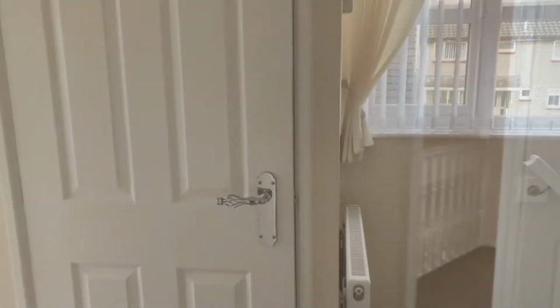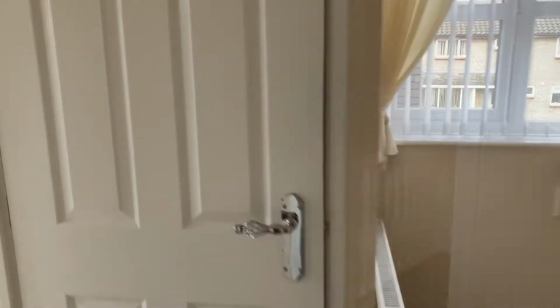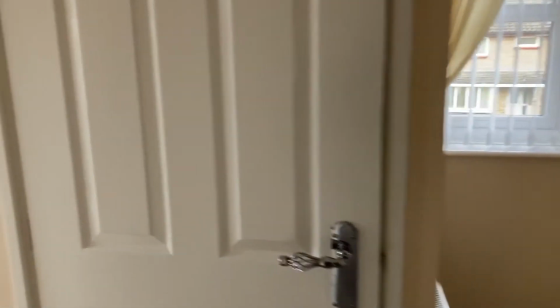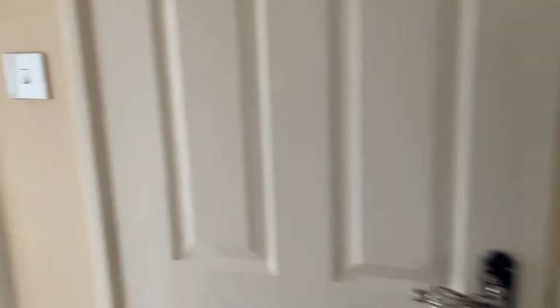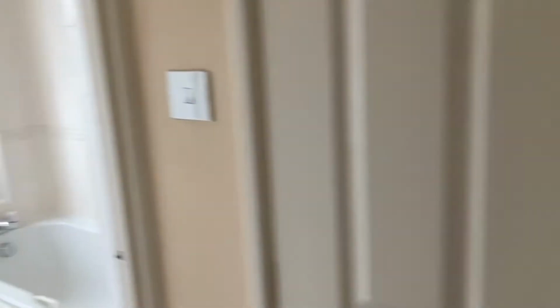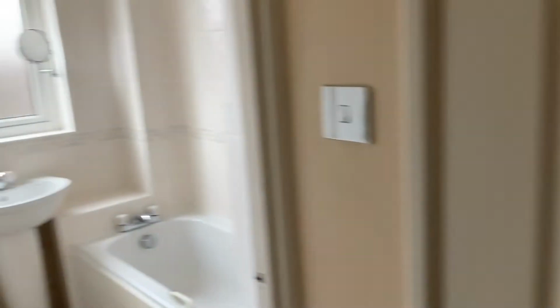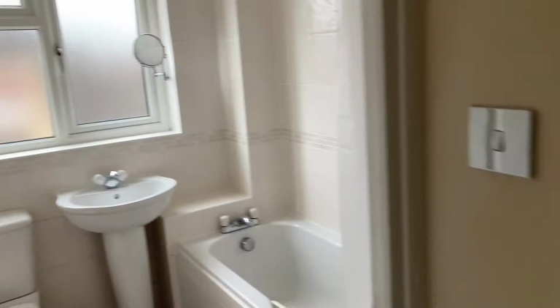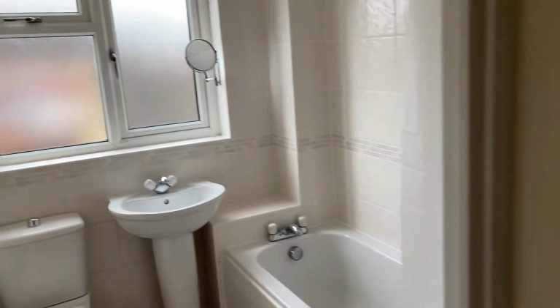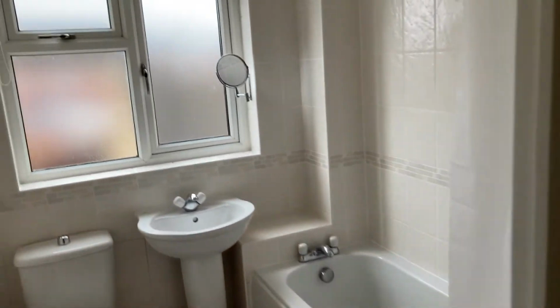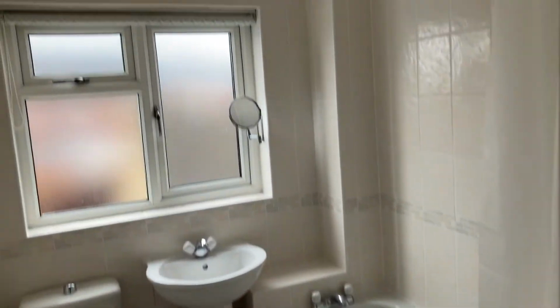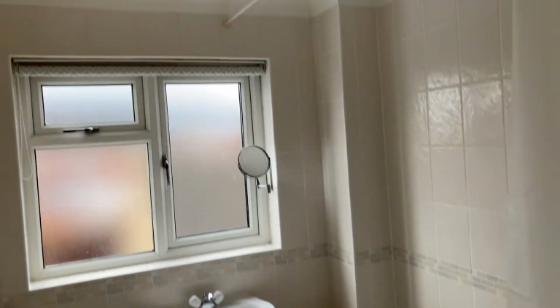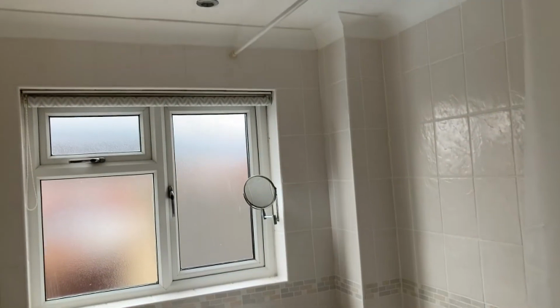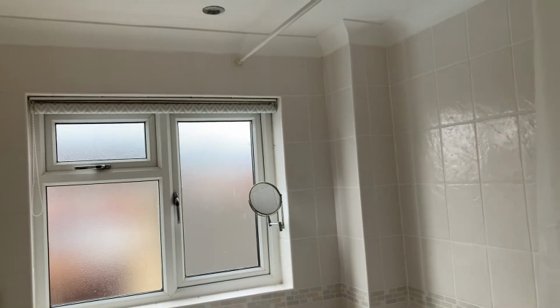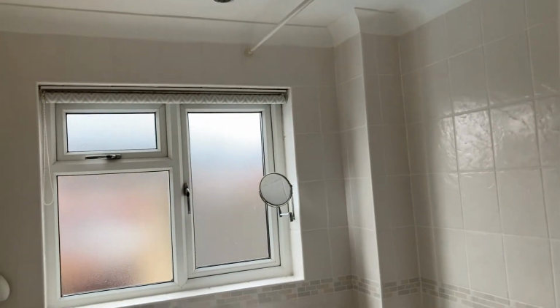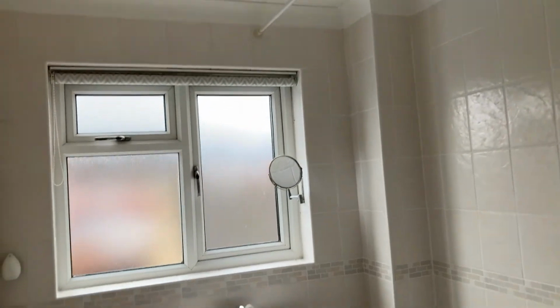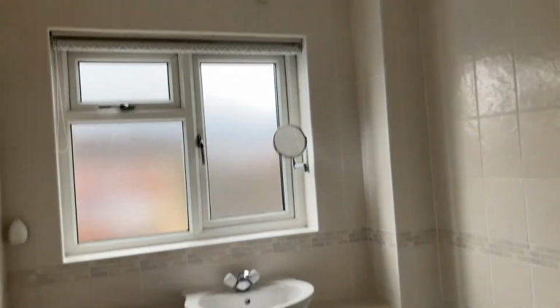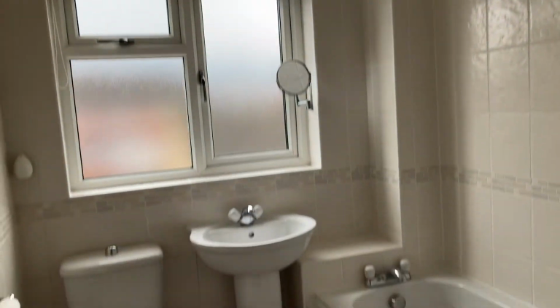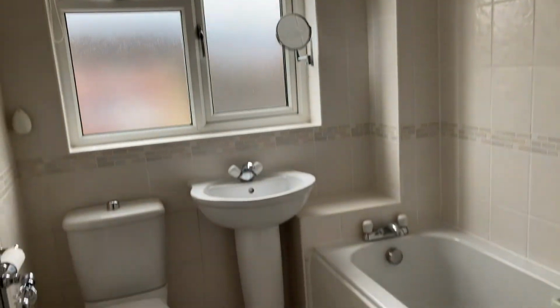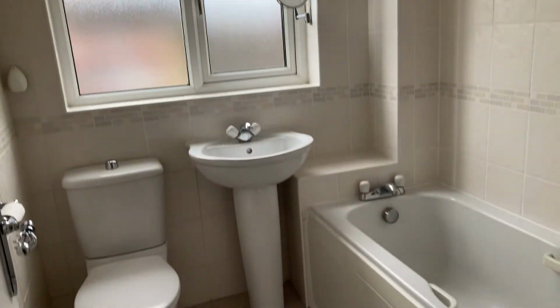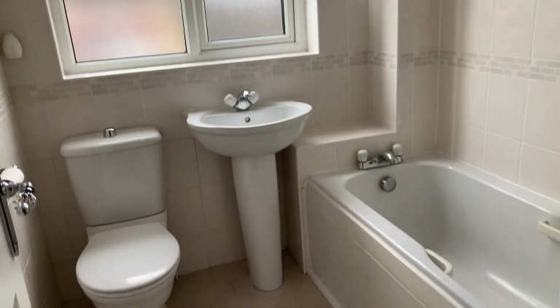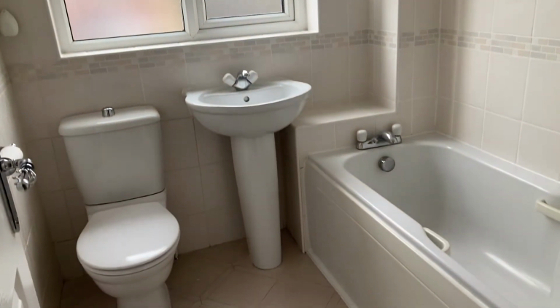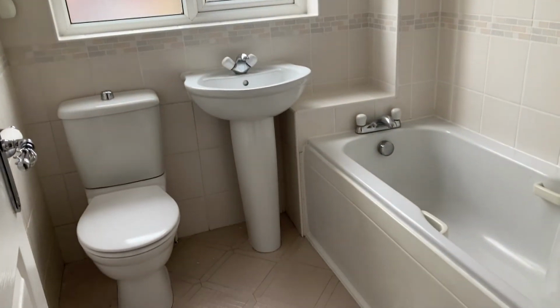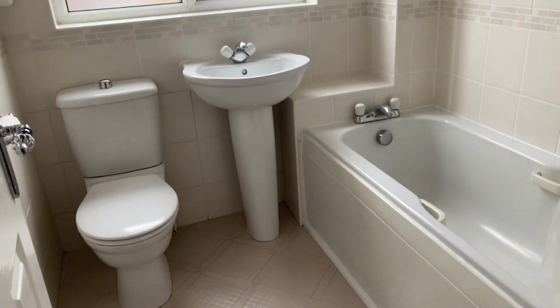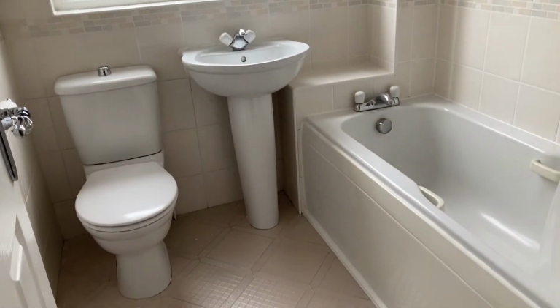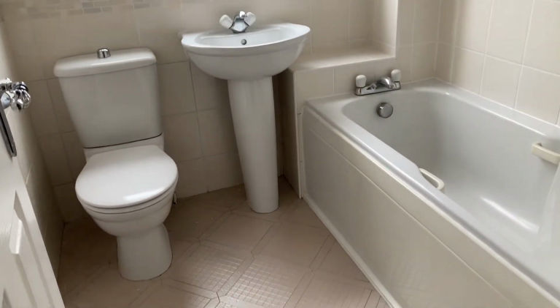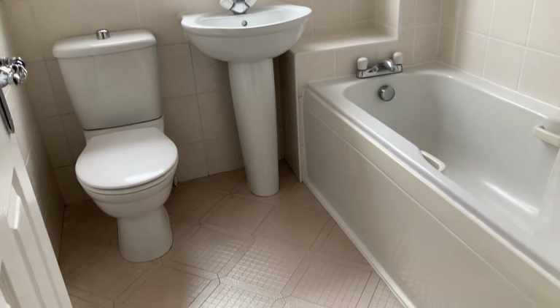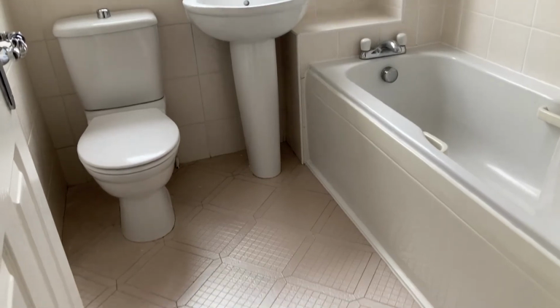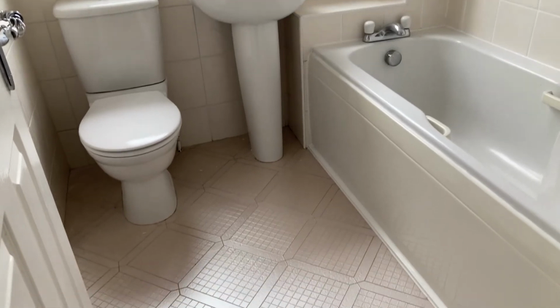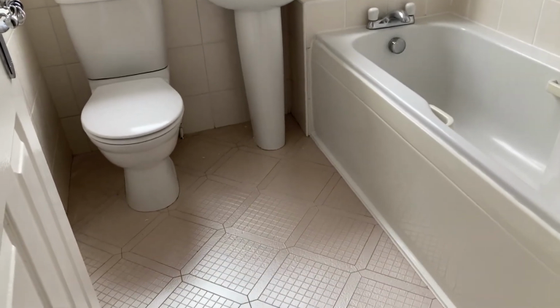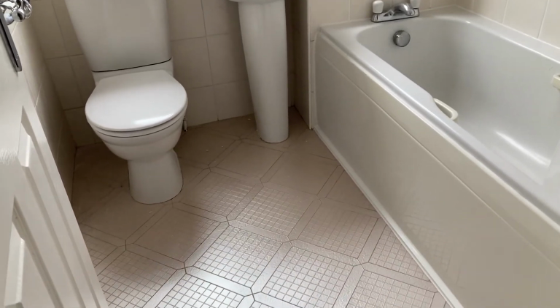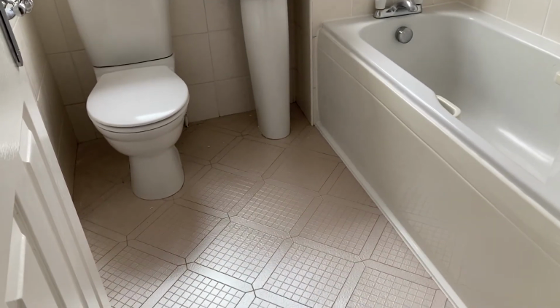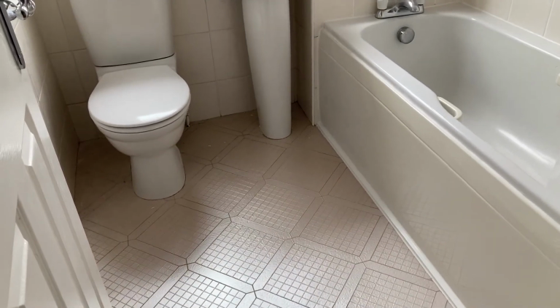First we'll just check out the bathroom. It's a white three-piece suite with a shower over the bath, mixed tap, and nice tiled walls and floors as well.